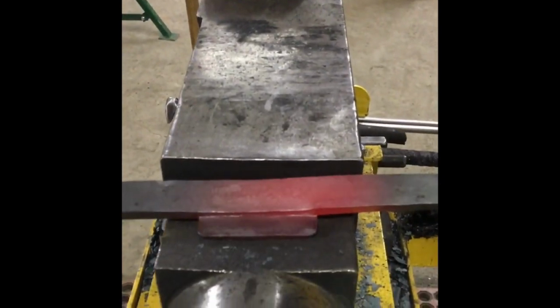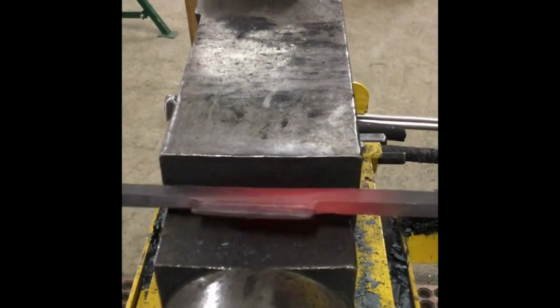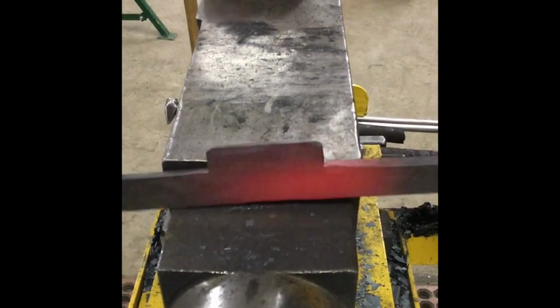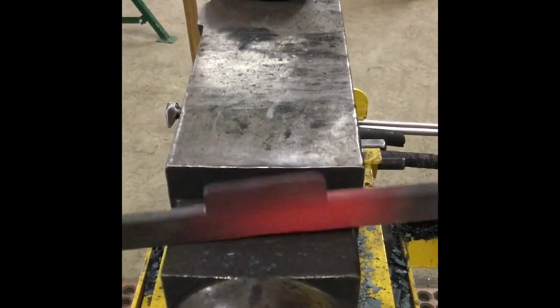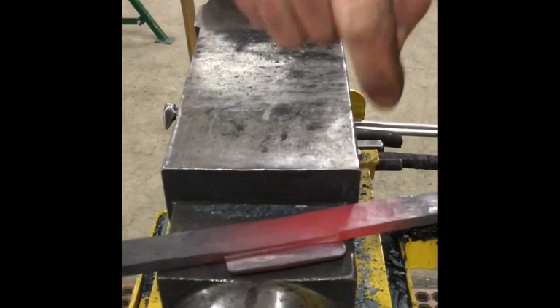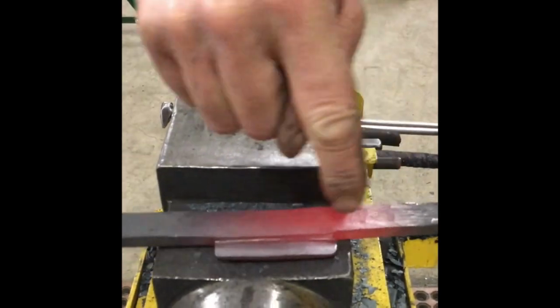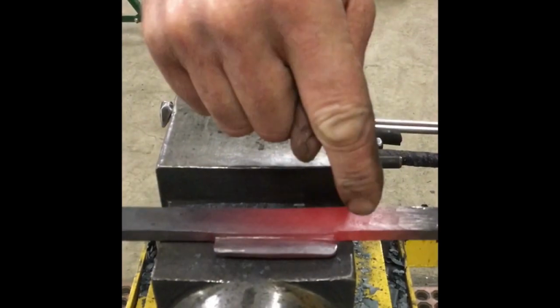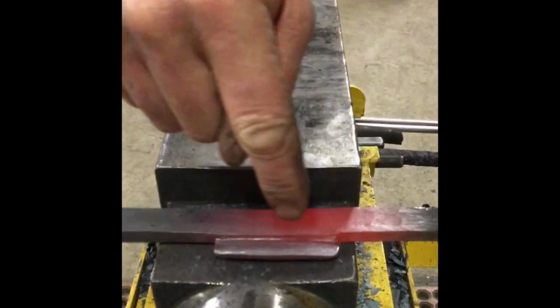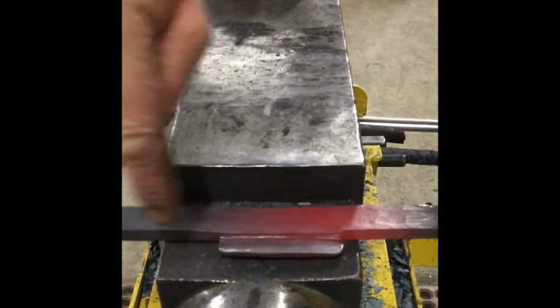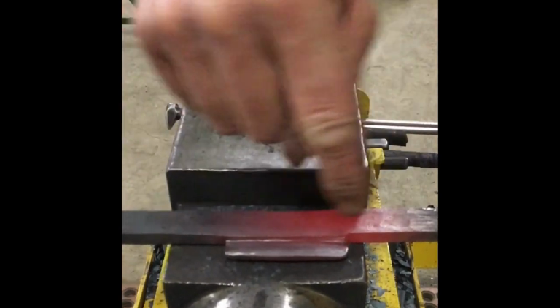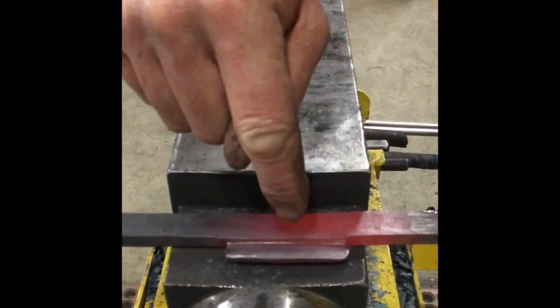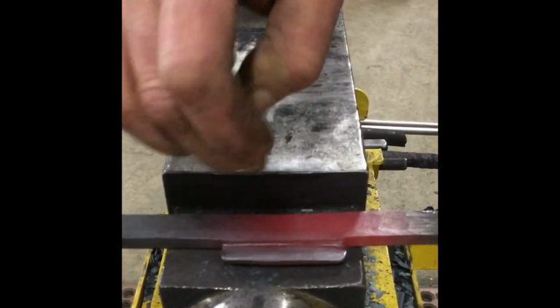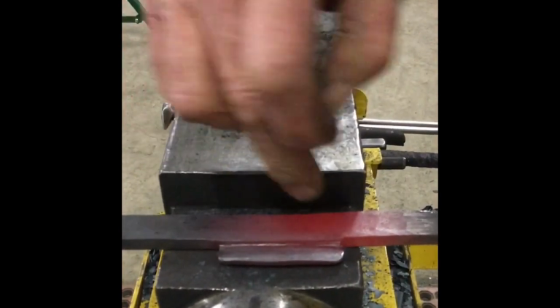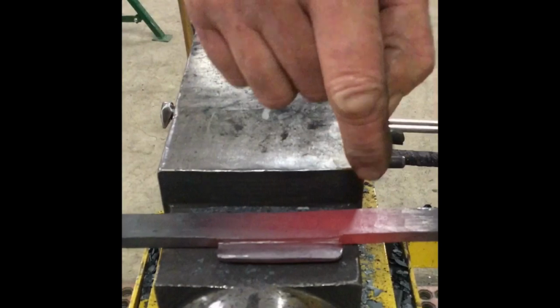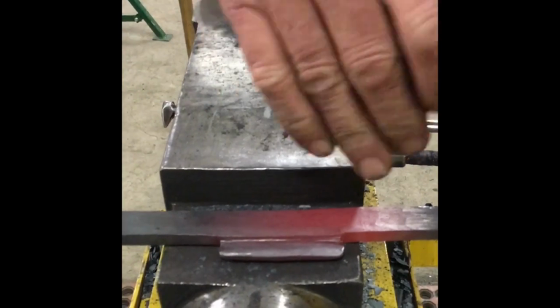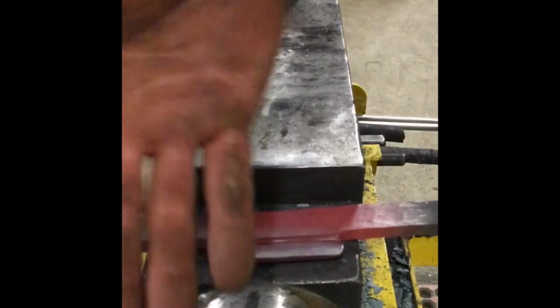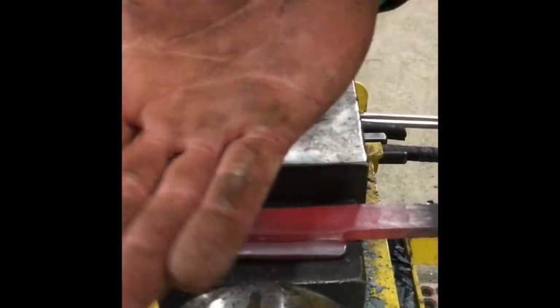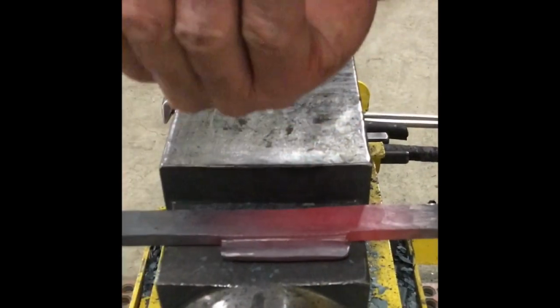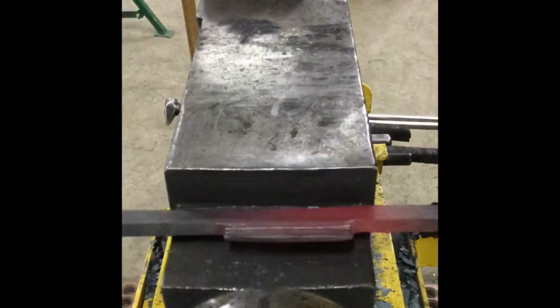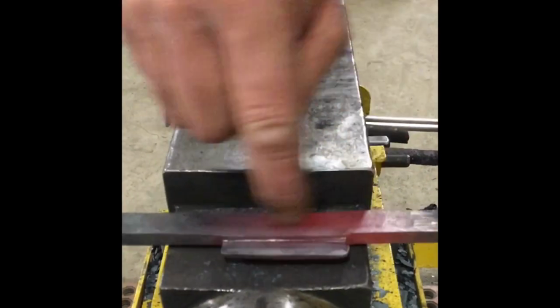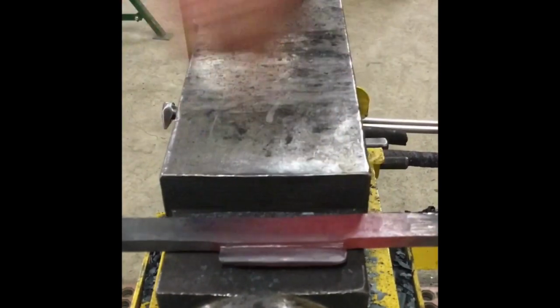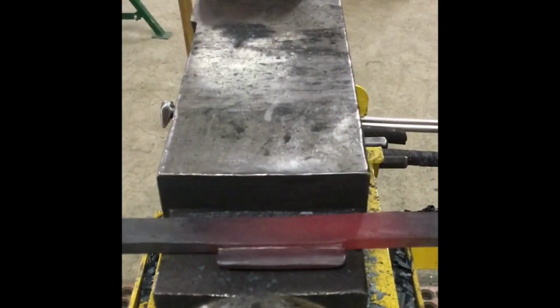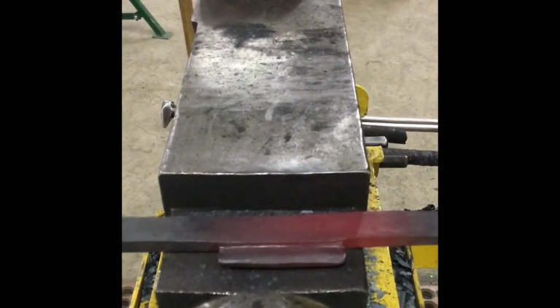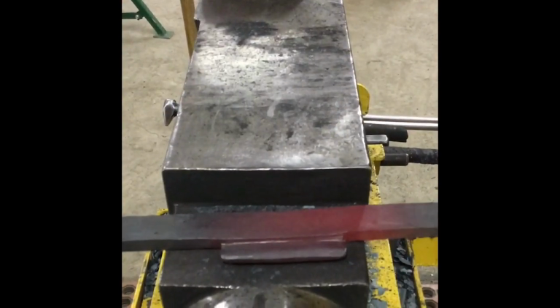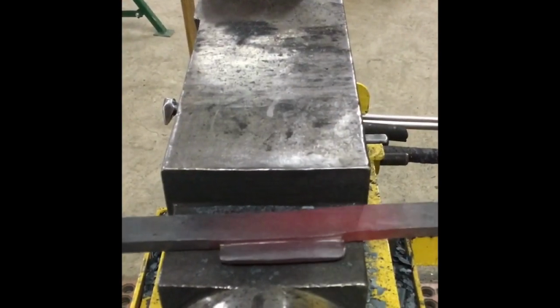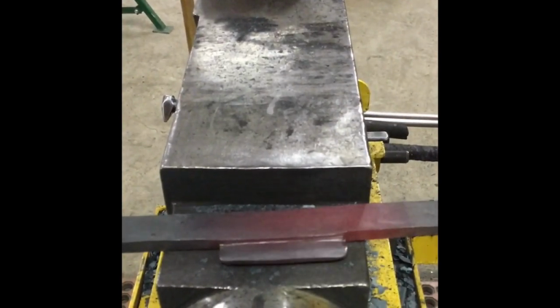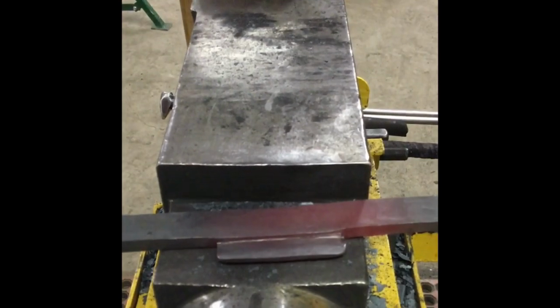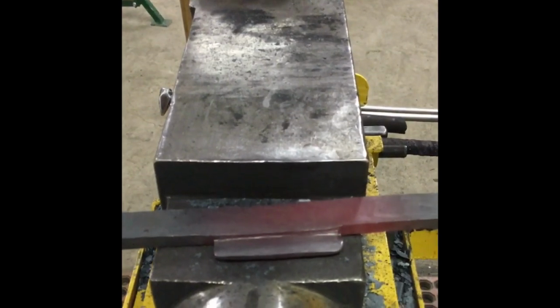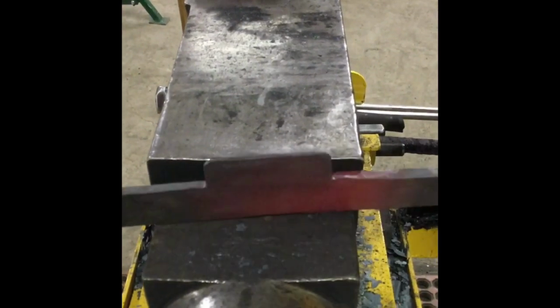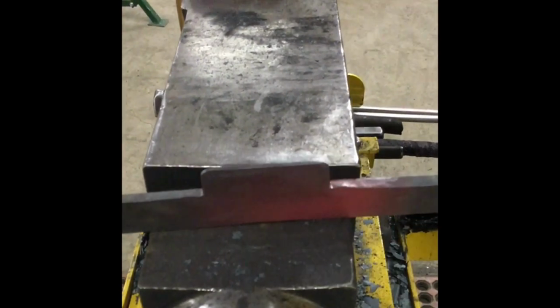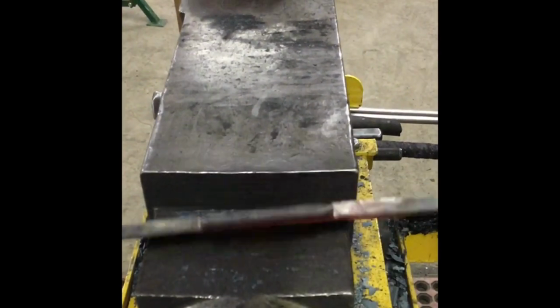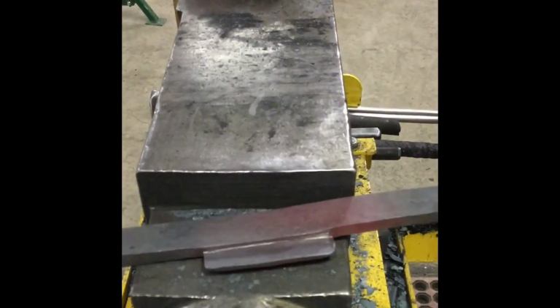It's important to note that we're going to fold it towards that seam so that it looks nice and clean and we can create a nice sharp outer edge.